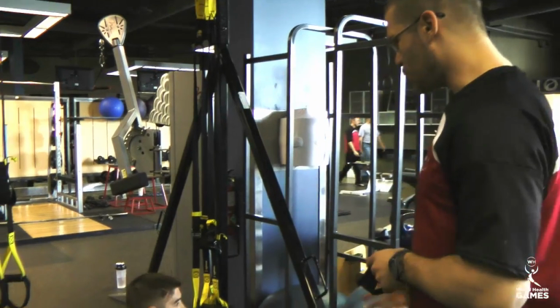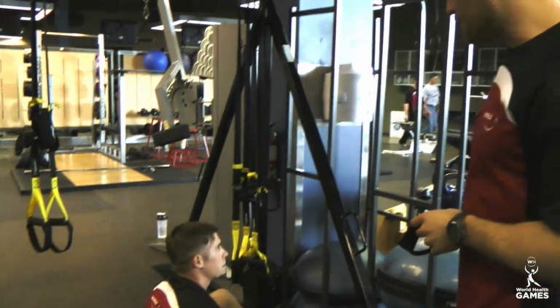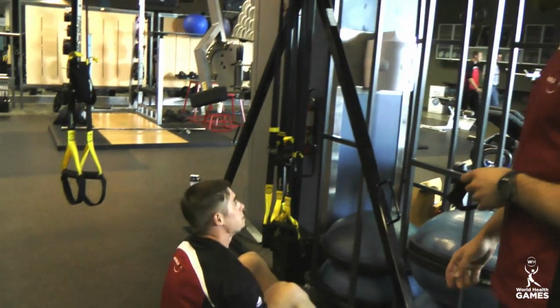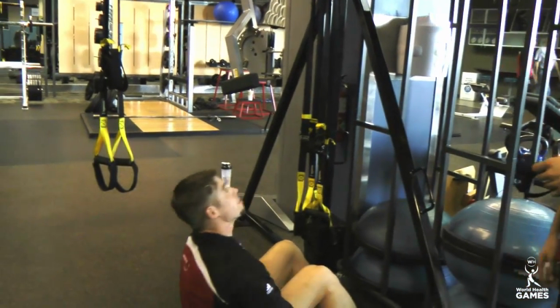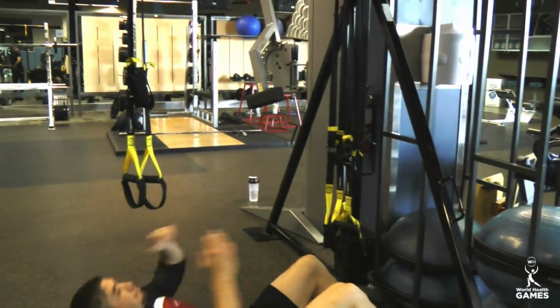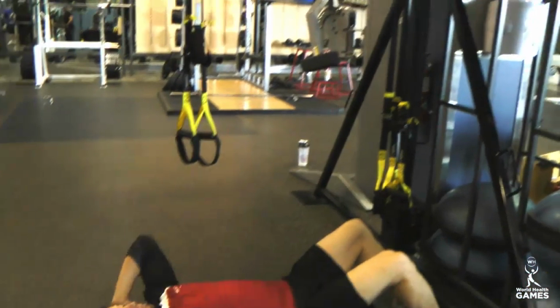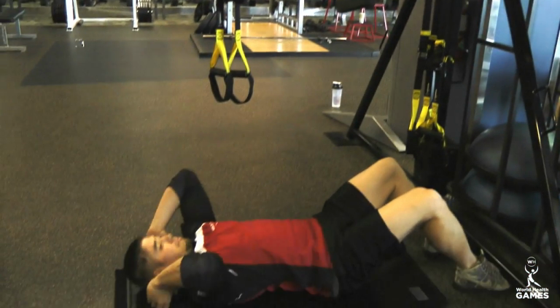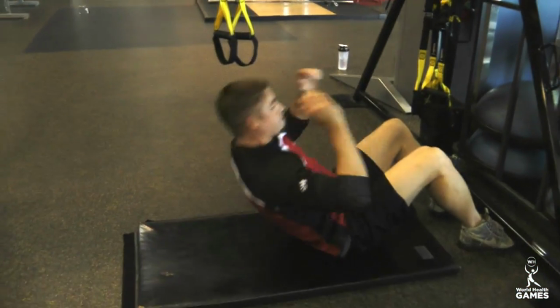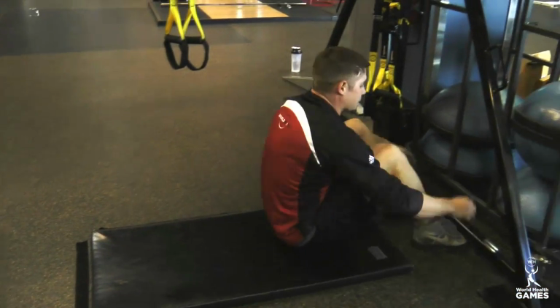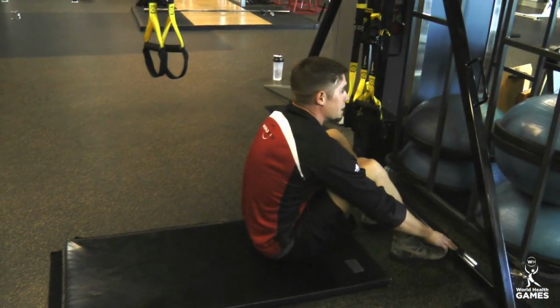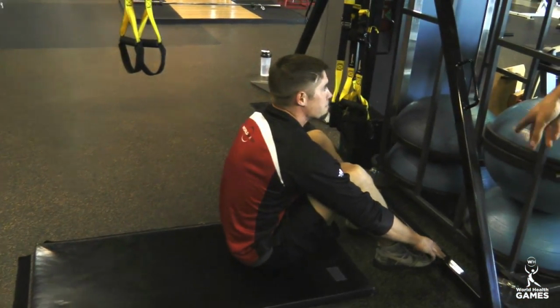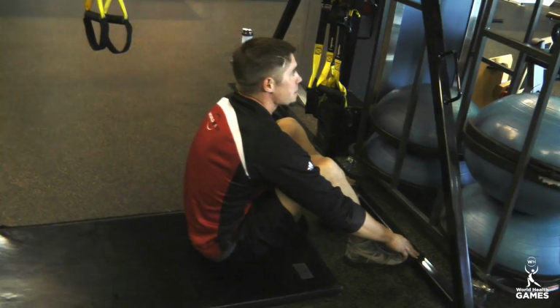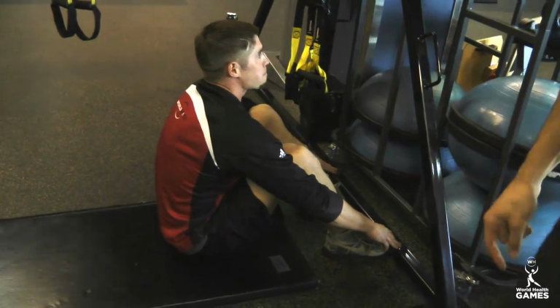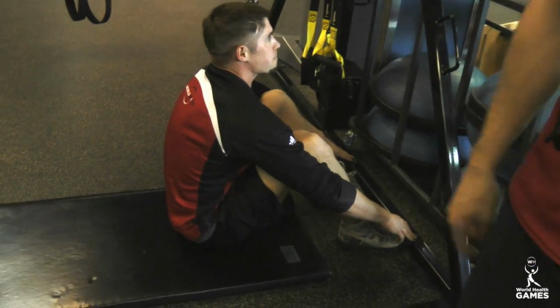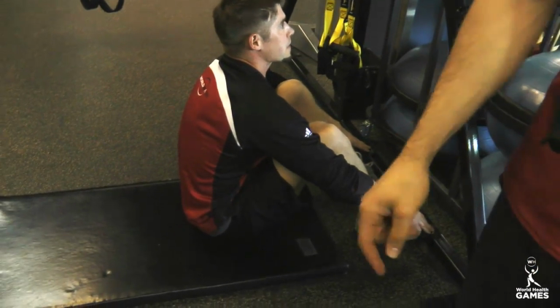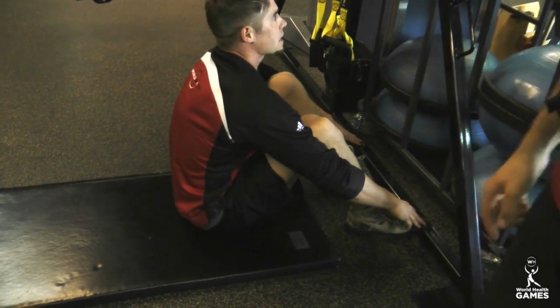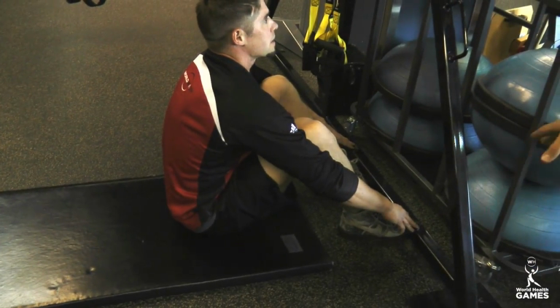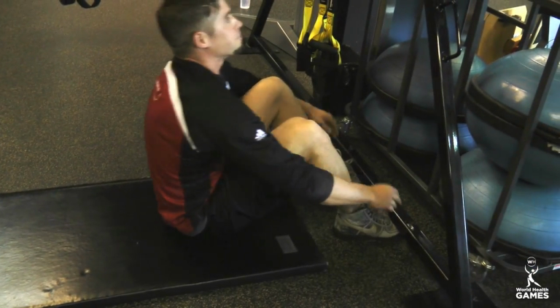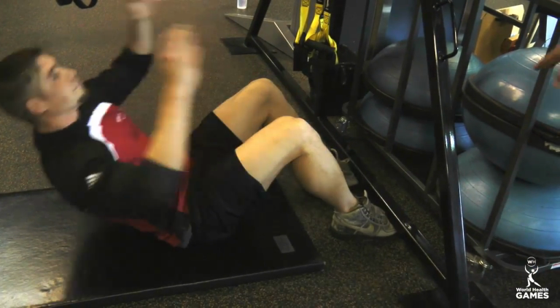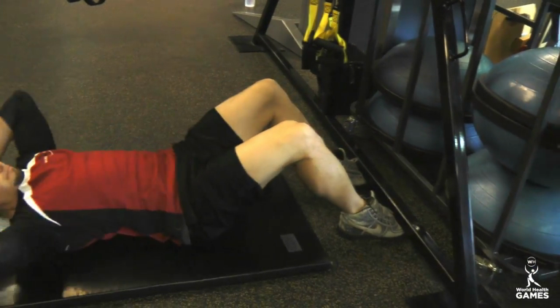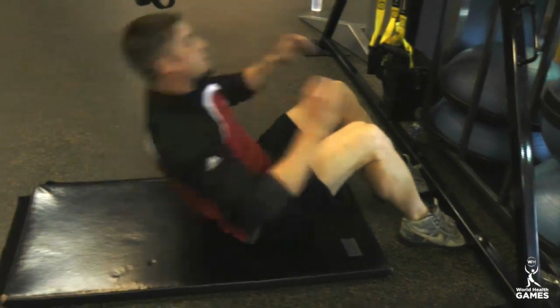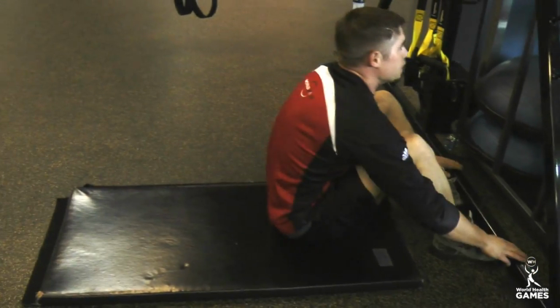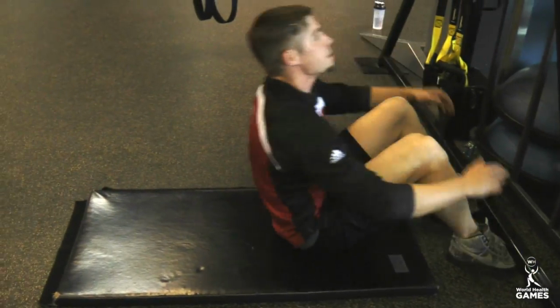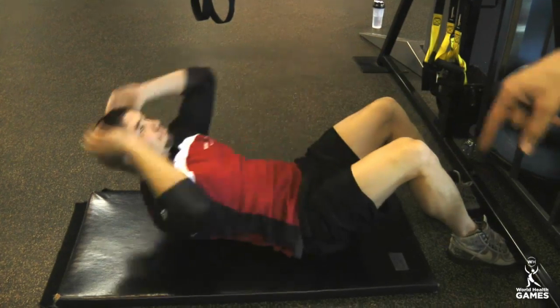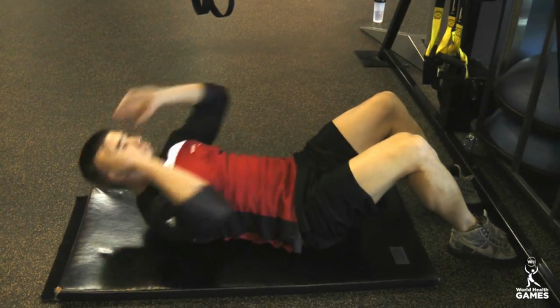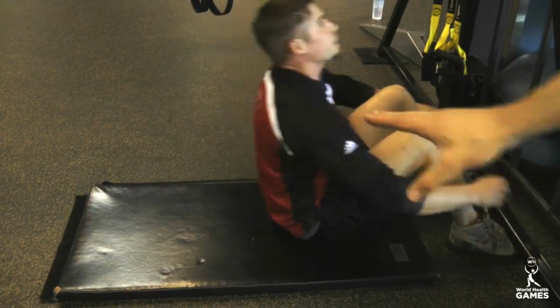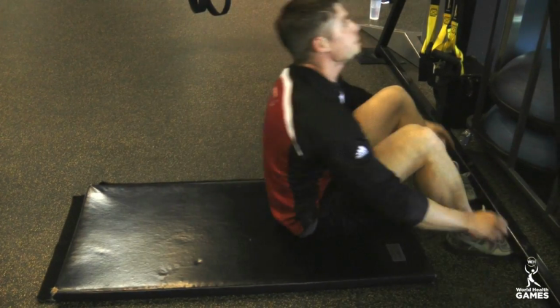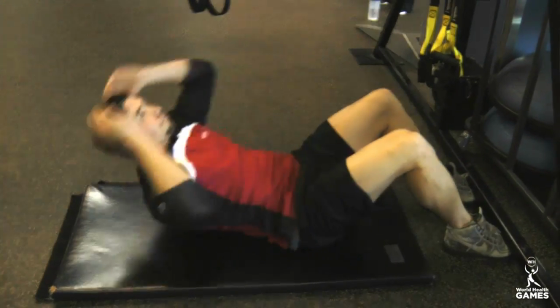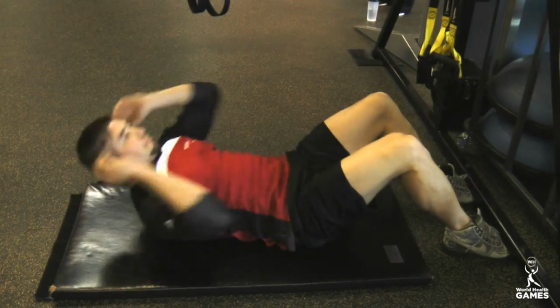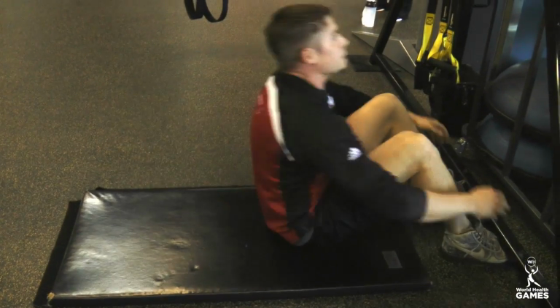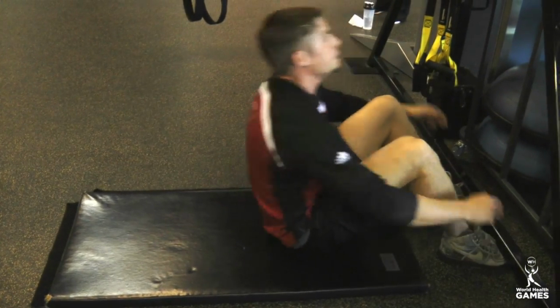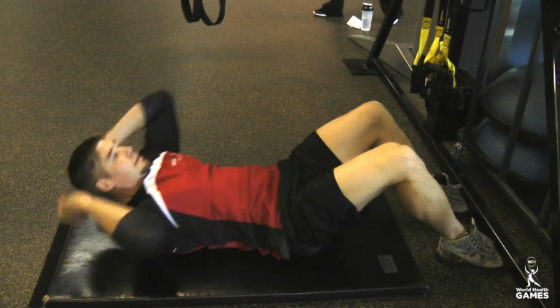As Curtis is going down, he's gonna touch the ground behind him, coming all the way up, touching beside his feet where they are anchored. Notice the hands are down, they're not up high. Also notice when Curtis comes down to the bottom, his full back is on the ground, flat down there.